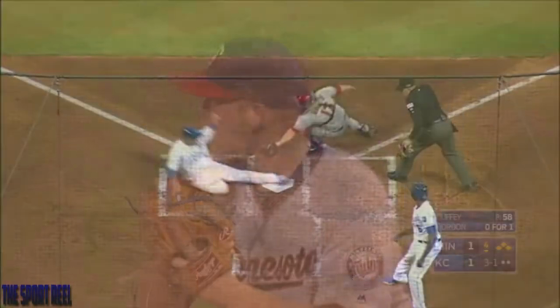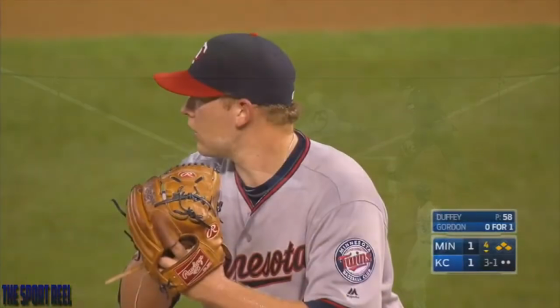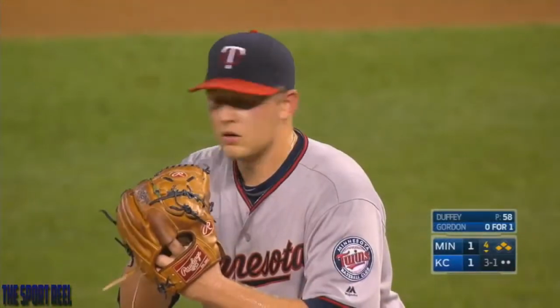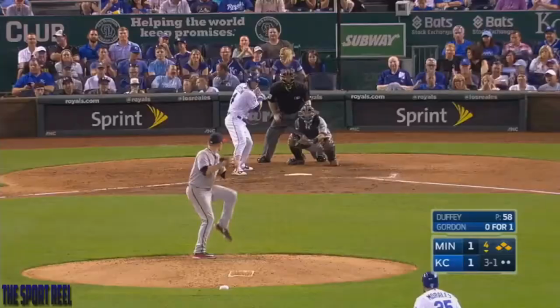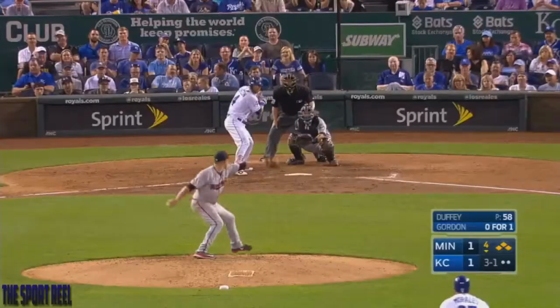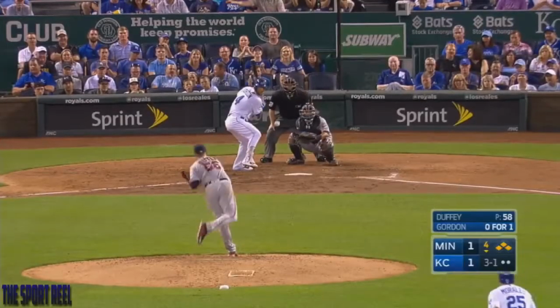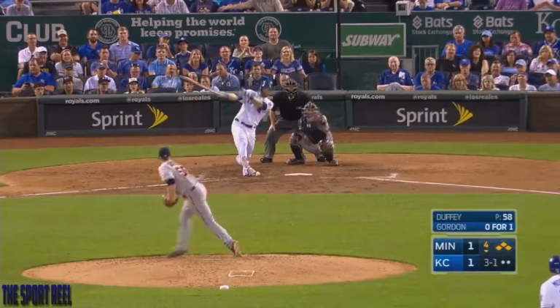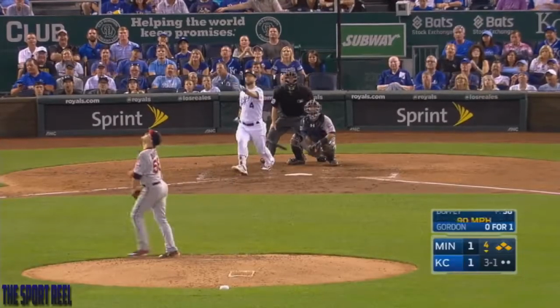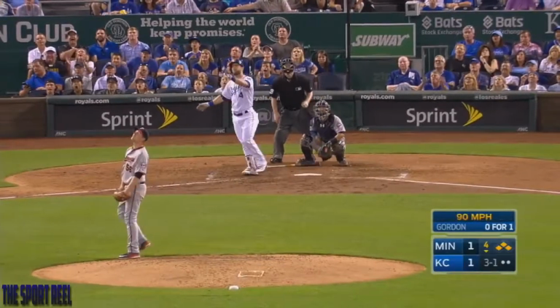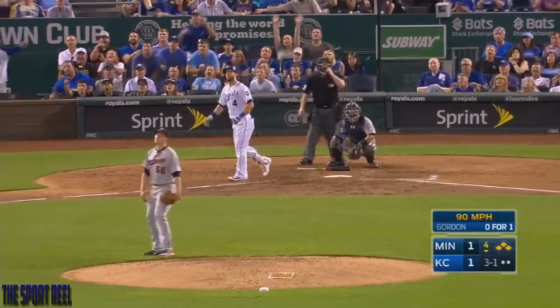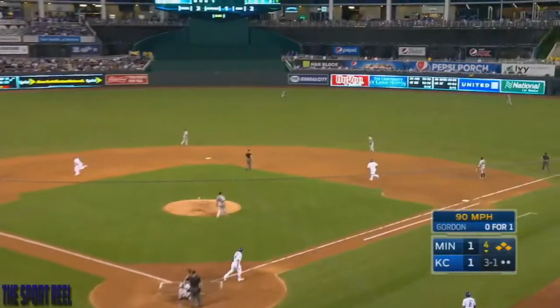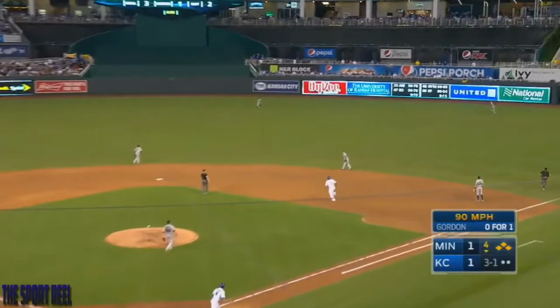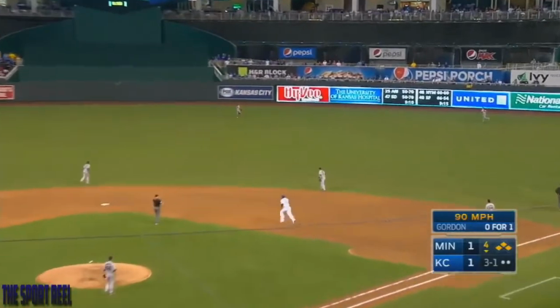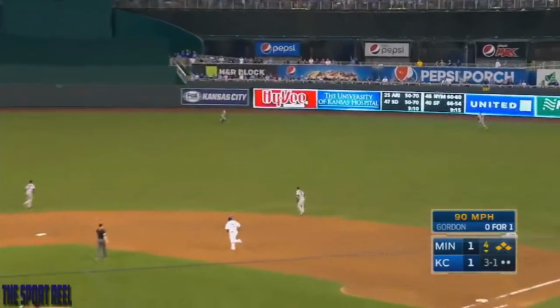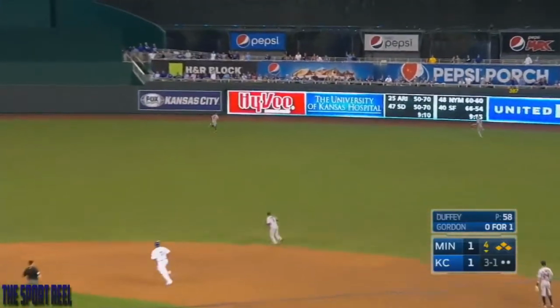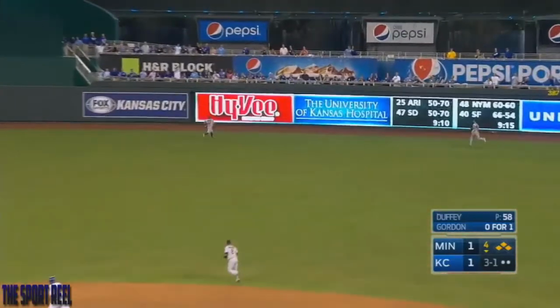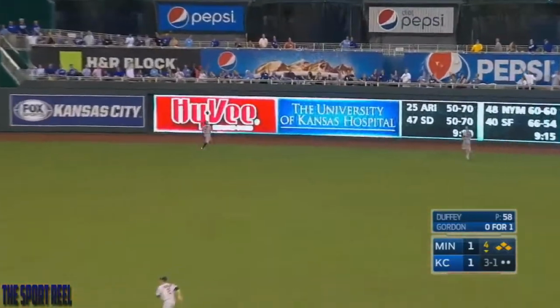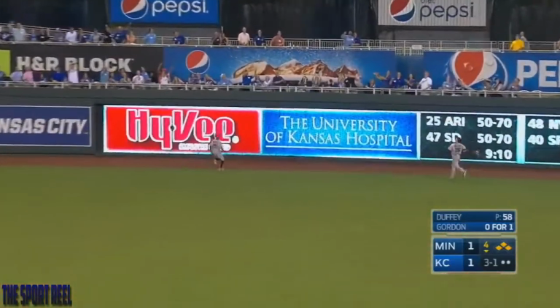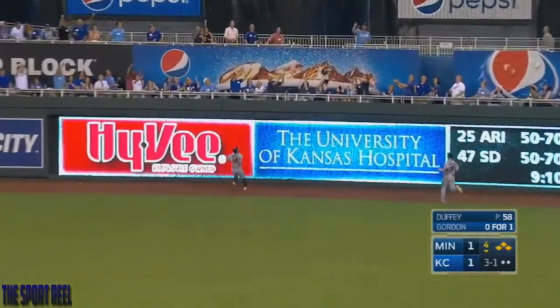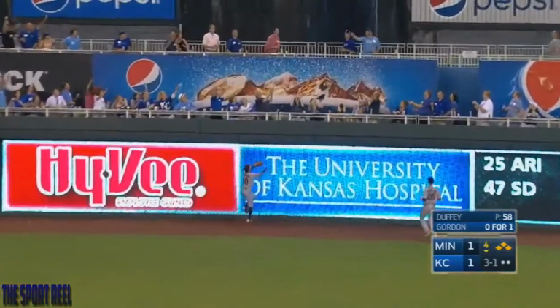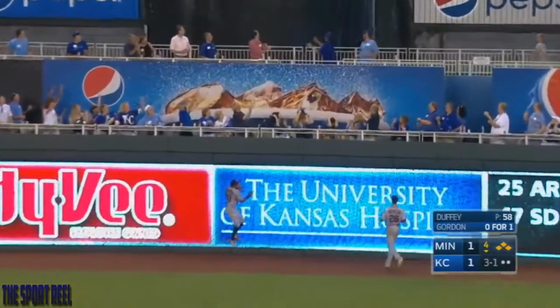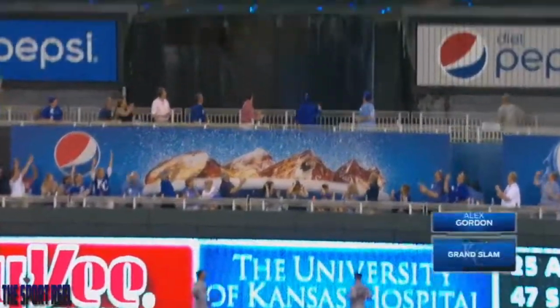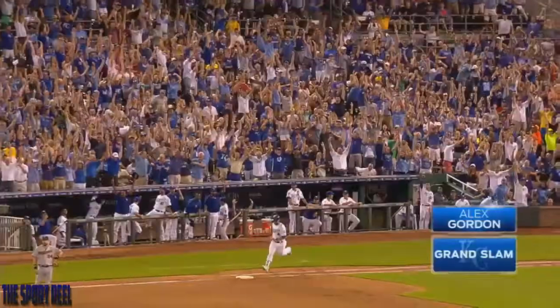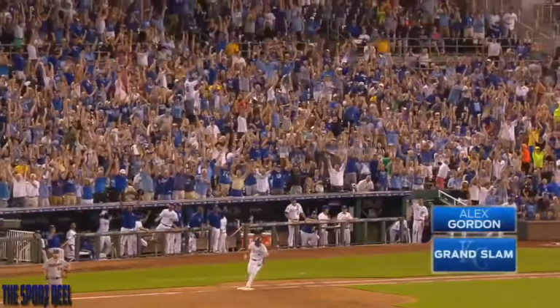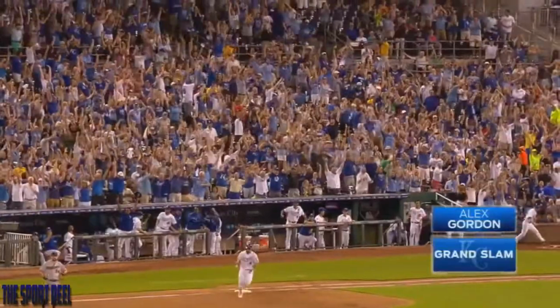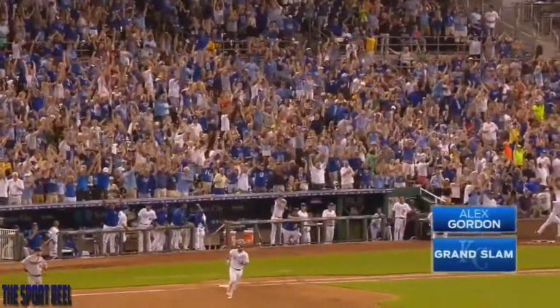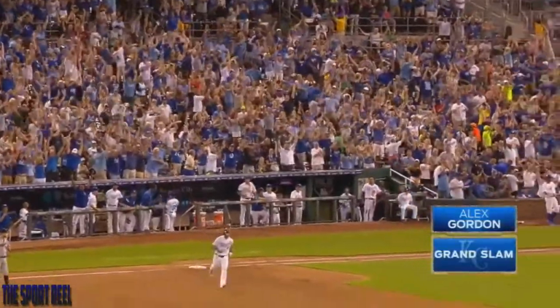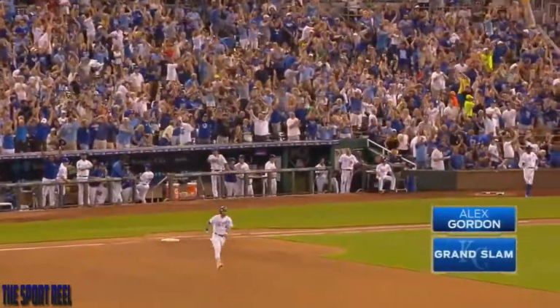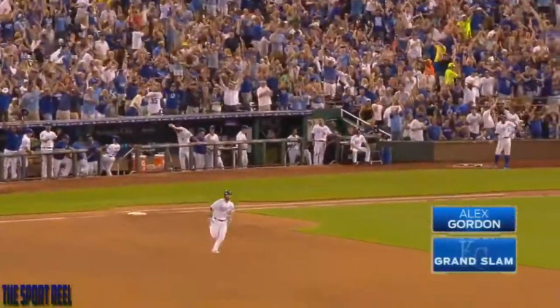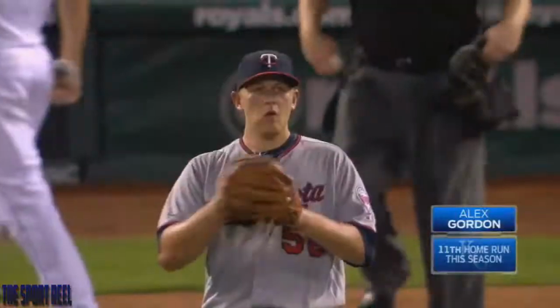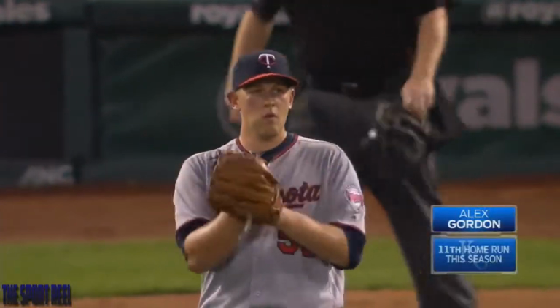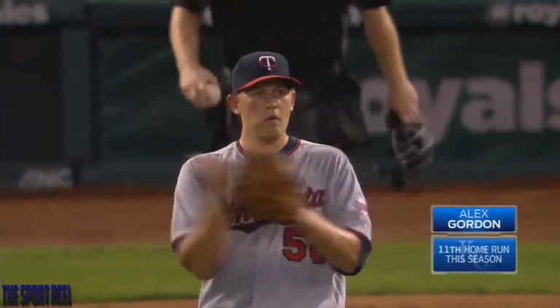They're going to move. Right center field — Rosario and Kepler. Score! Score! Score! Score! Score!